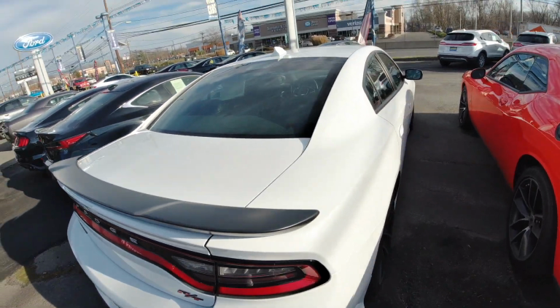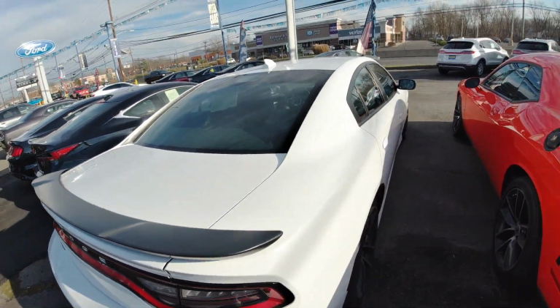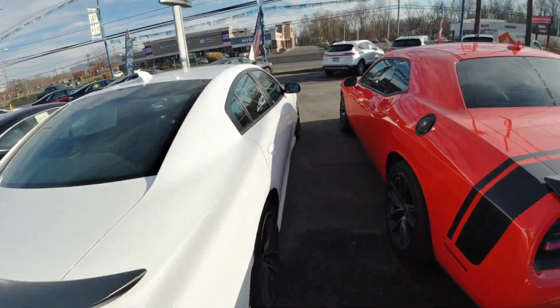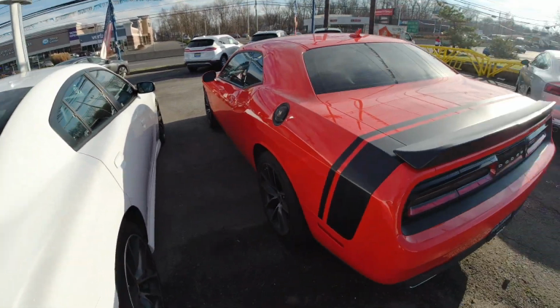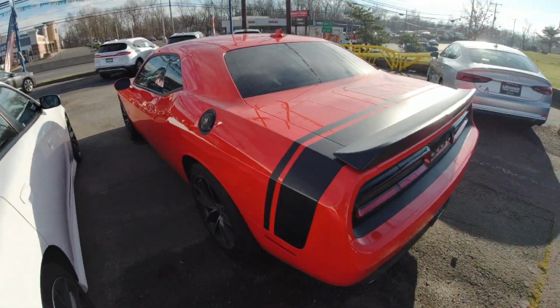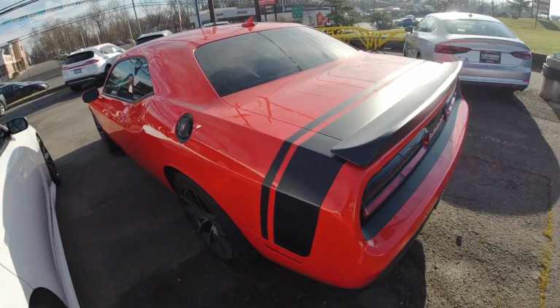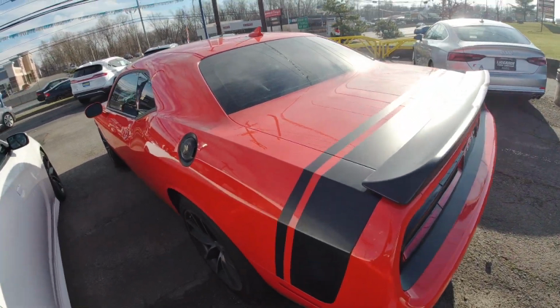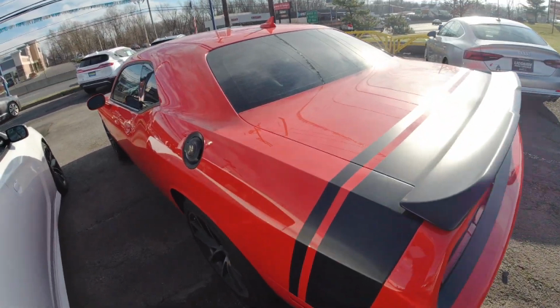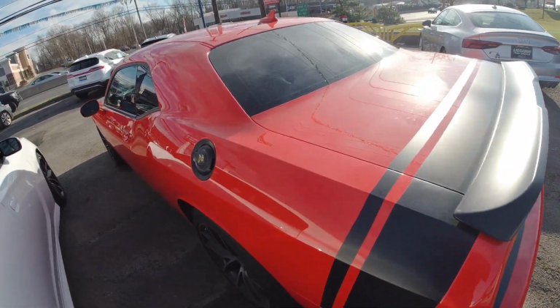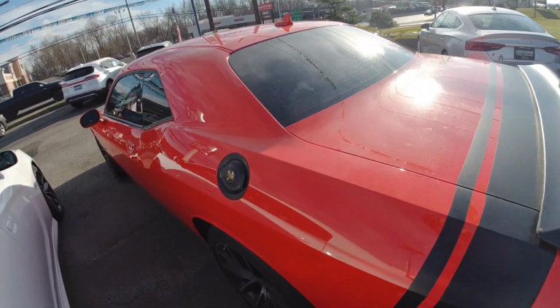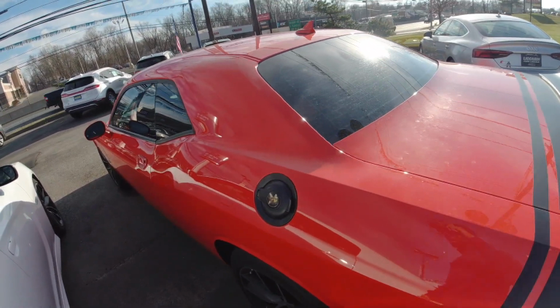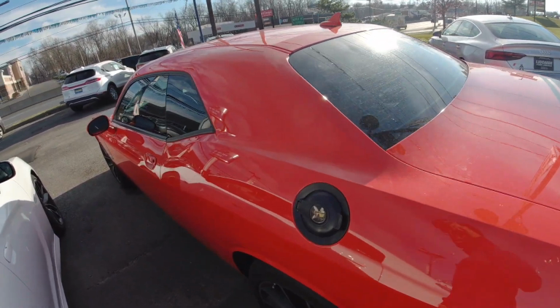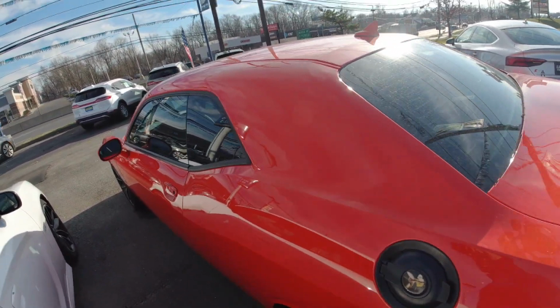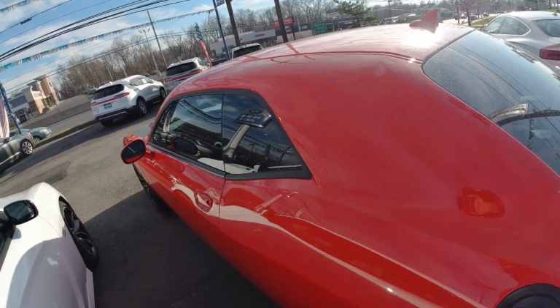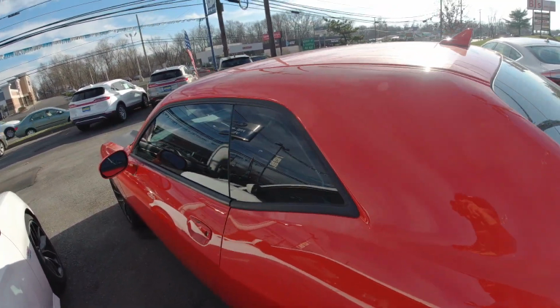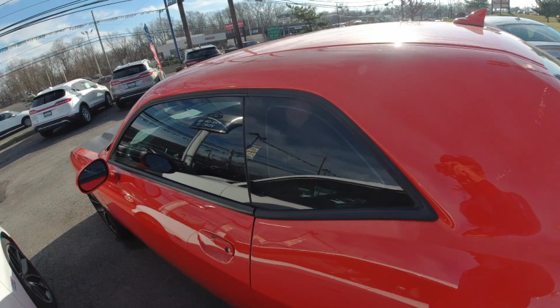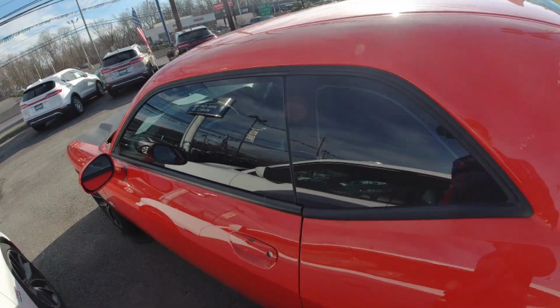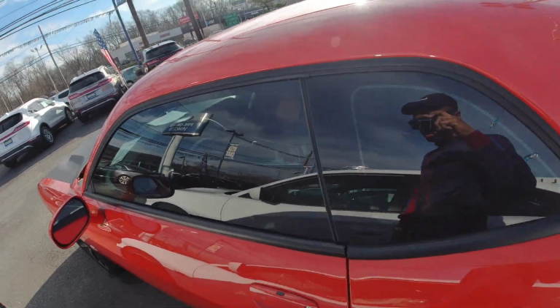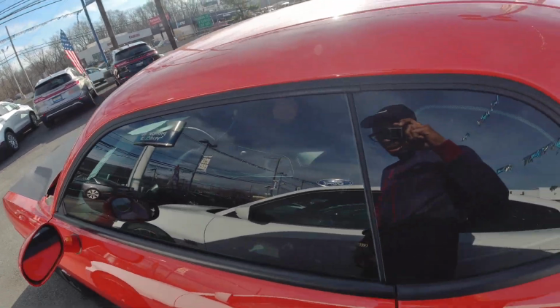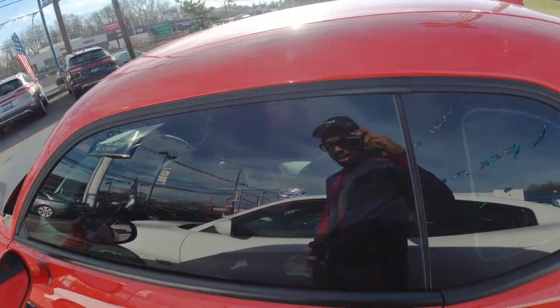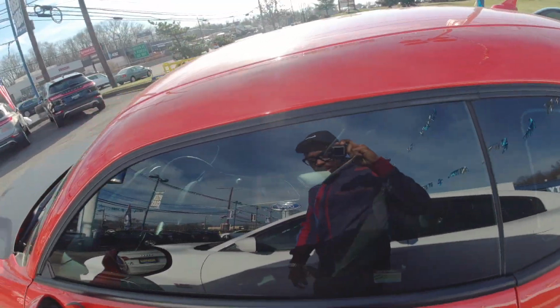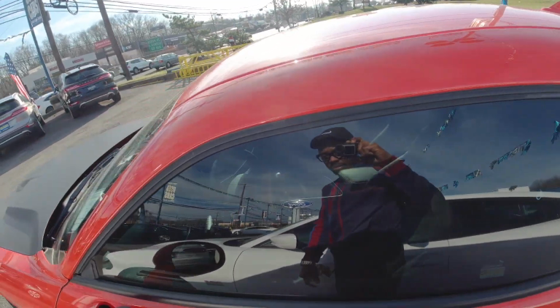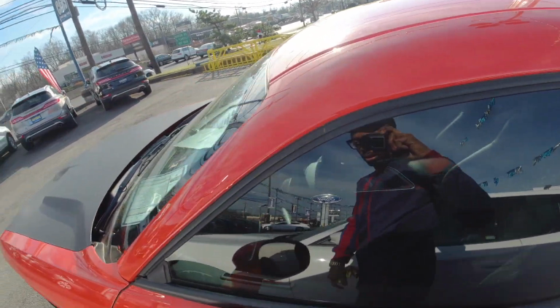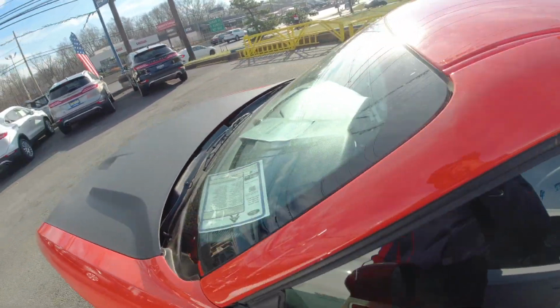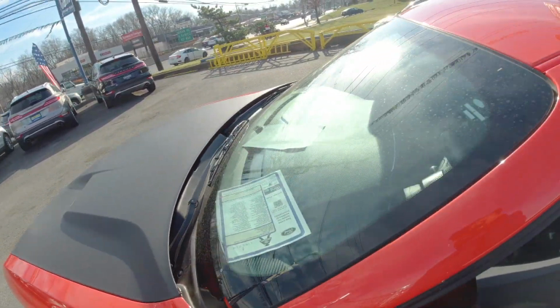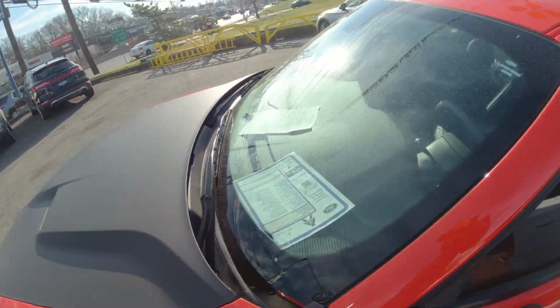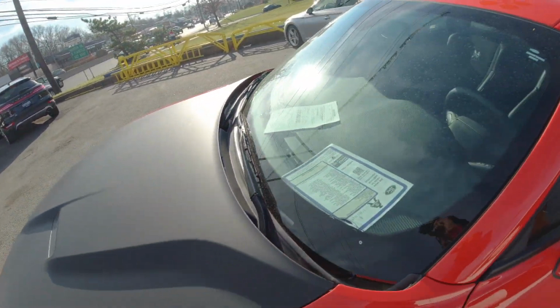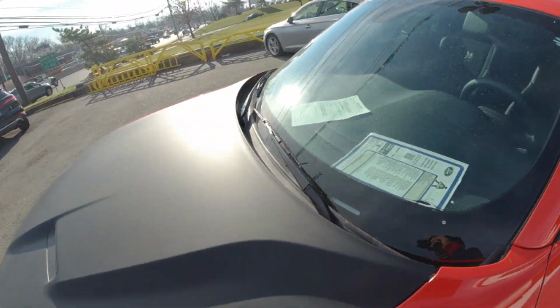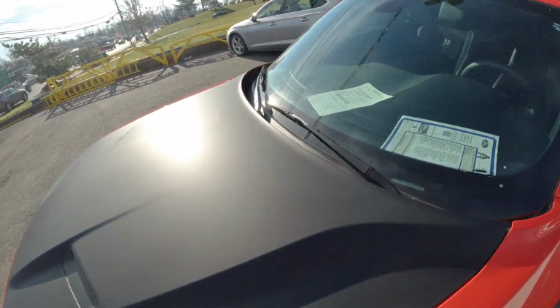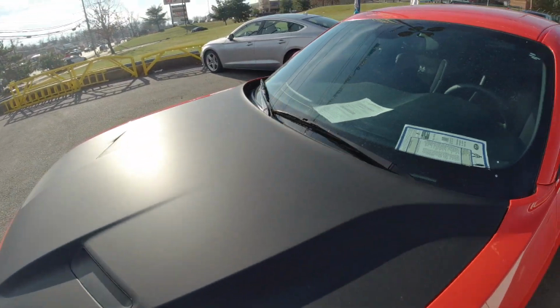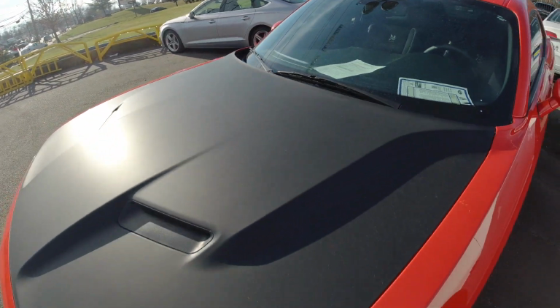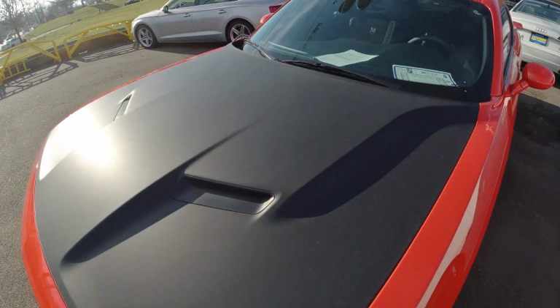They got the Scat Pack. This is a 2017 Scat Pack, 14,000 miles. No price on it. It's a stick.